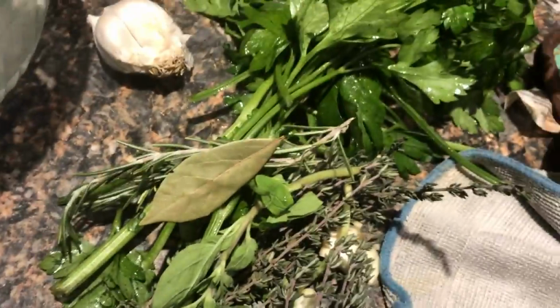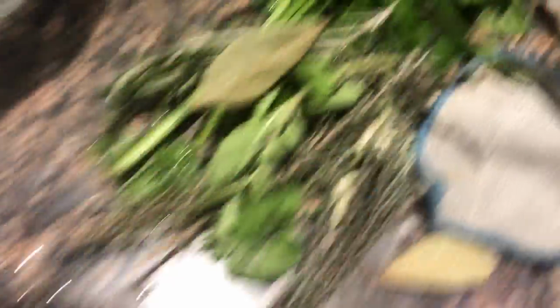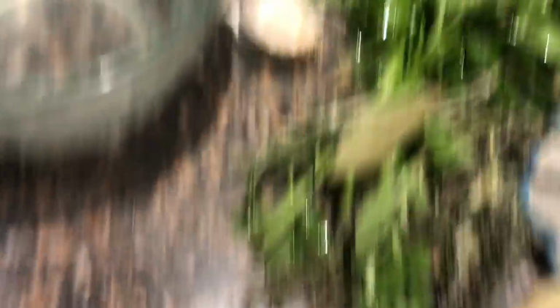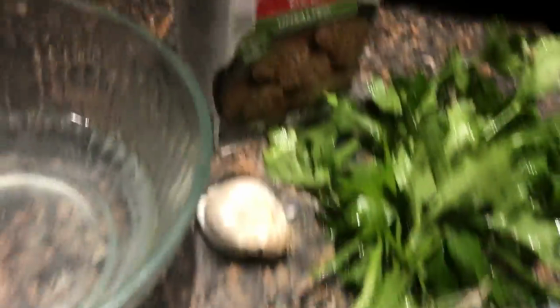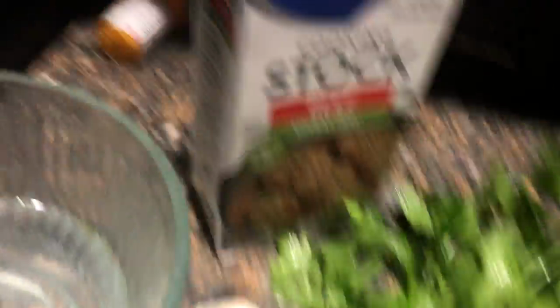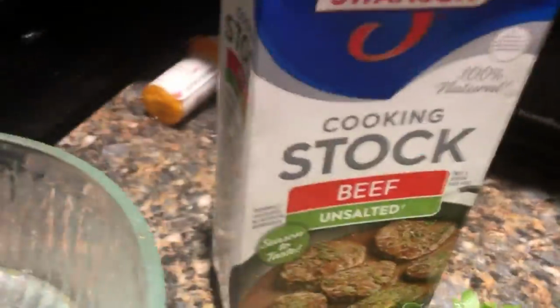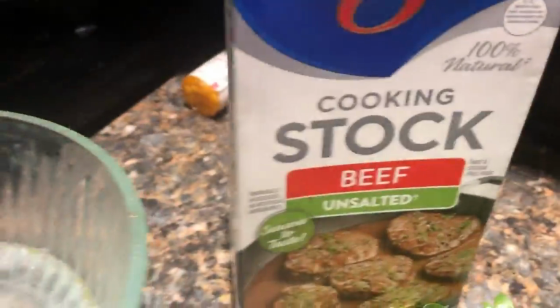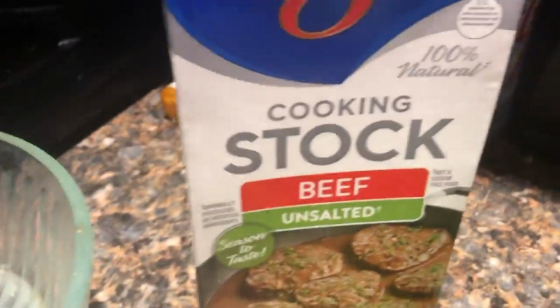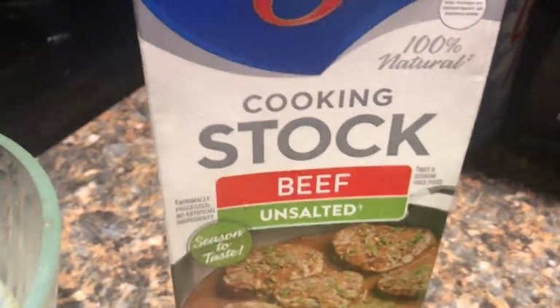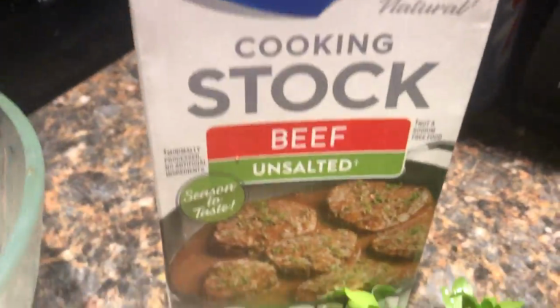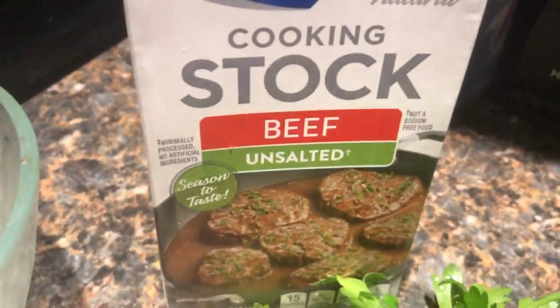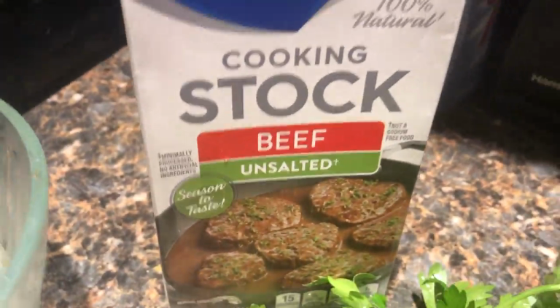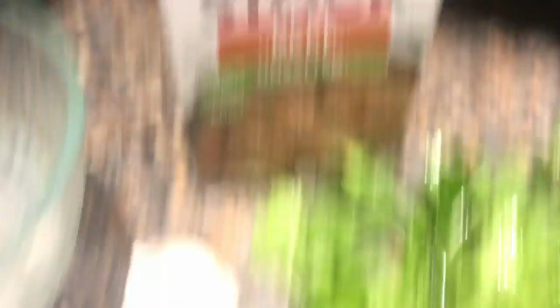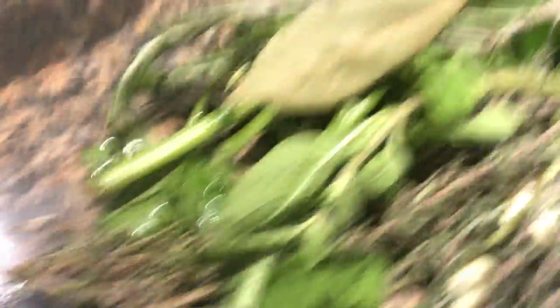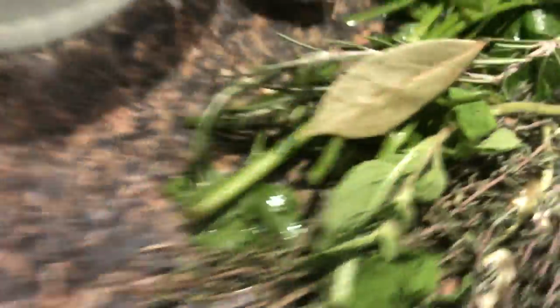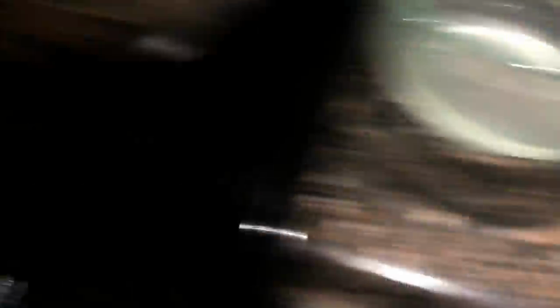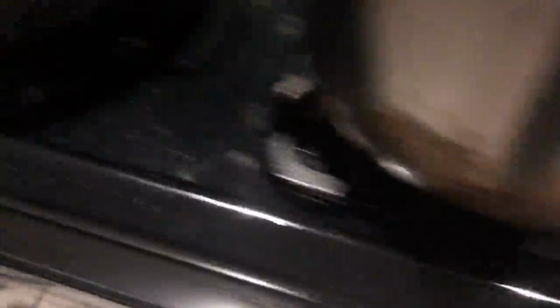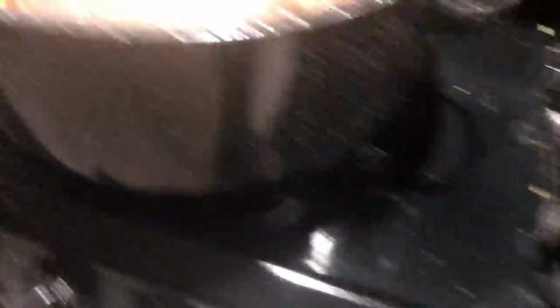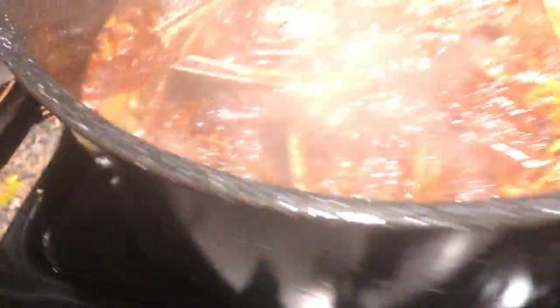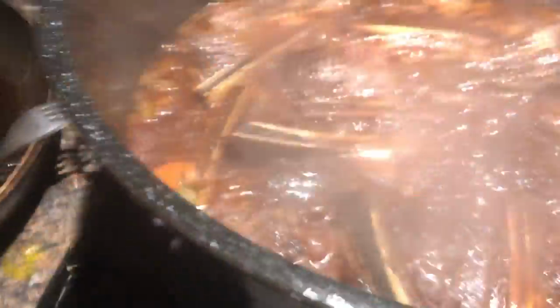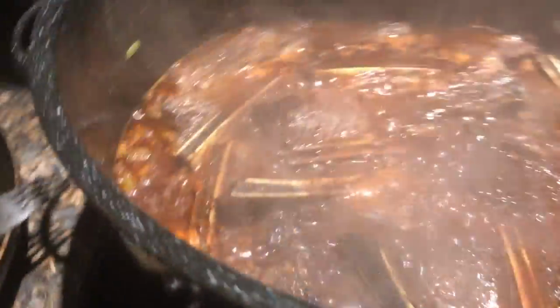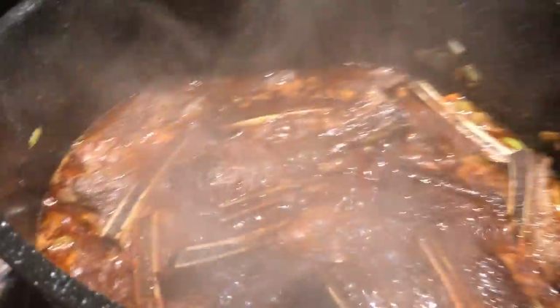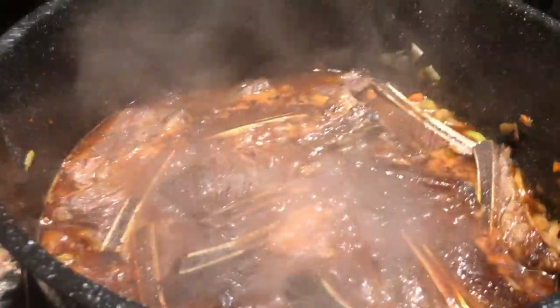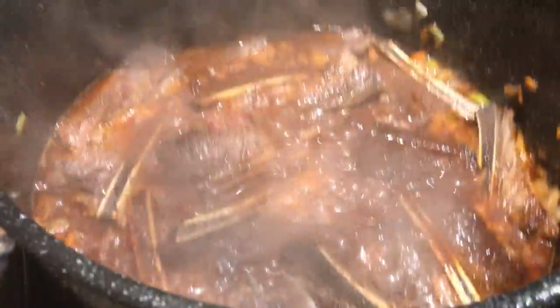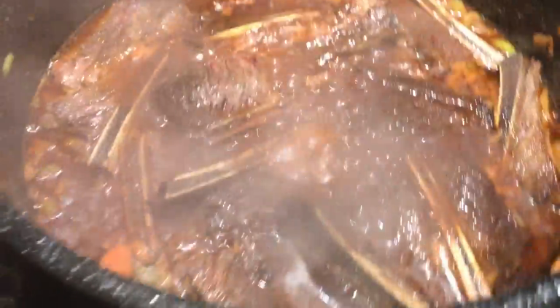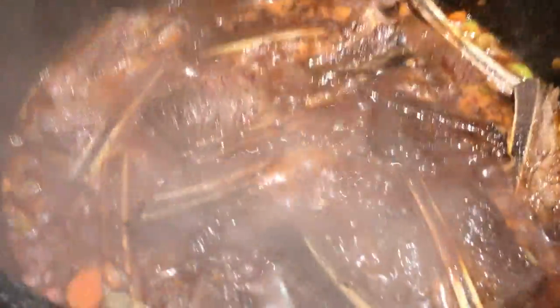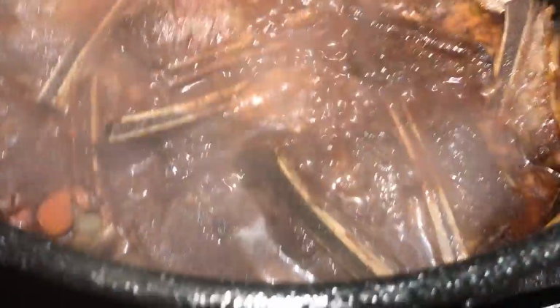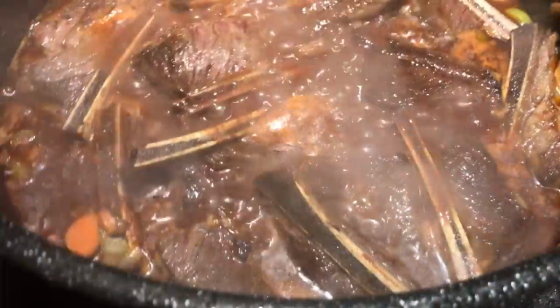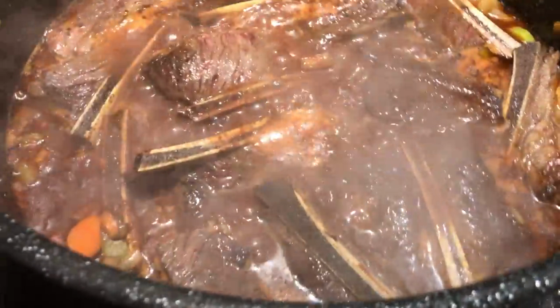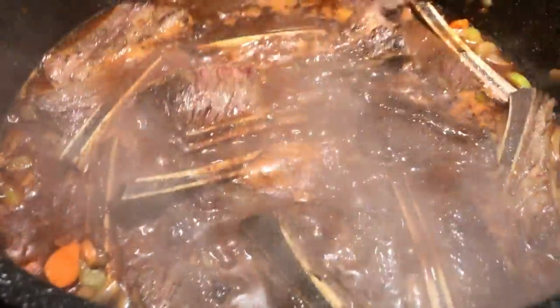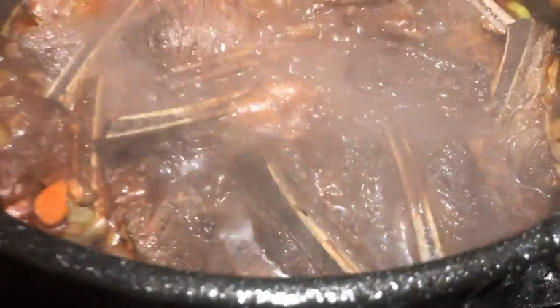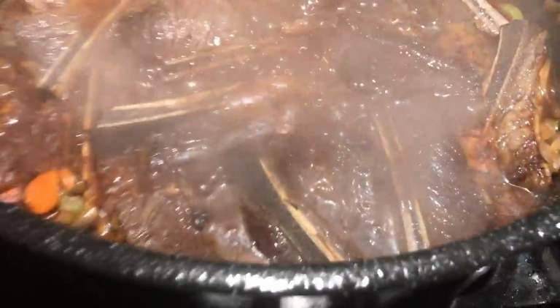Imagine all that flavor going in there with some beef stock. Then we'll put it in the oven, and we'll be eating it around midnight.